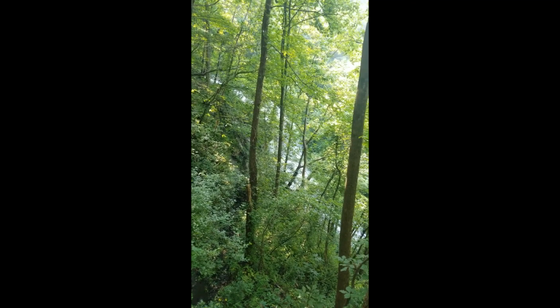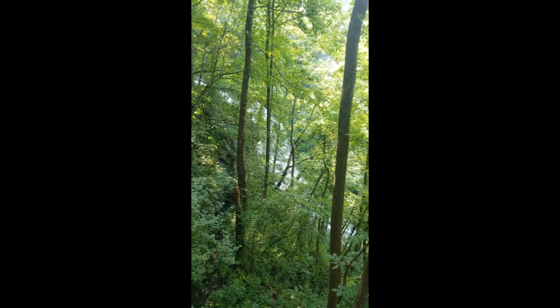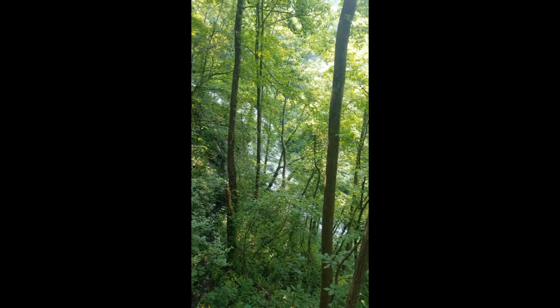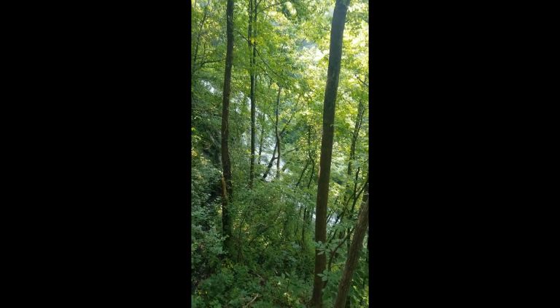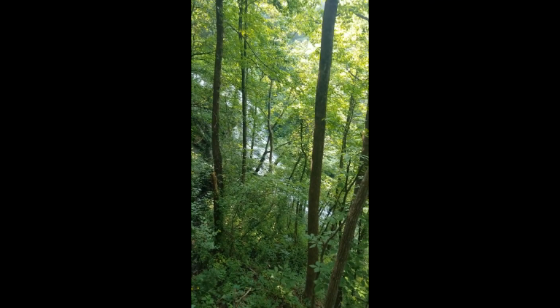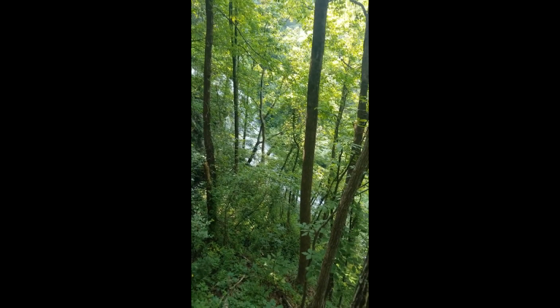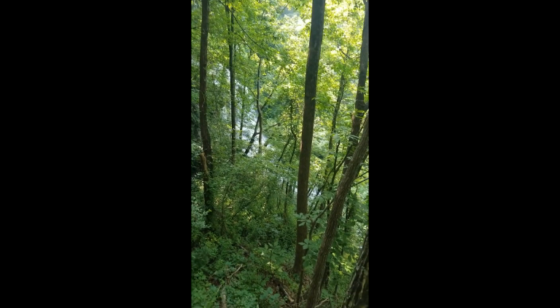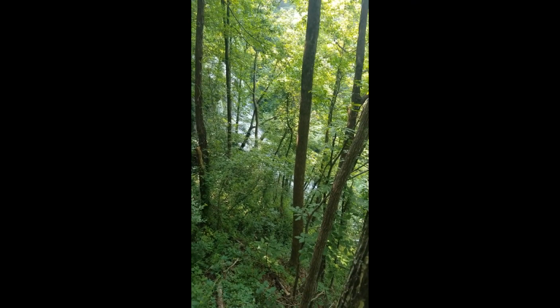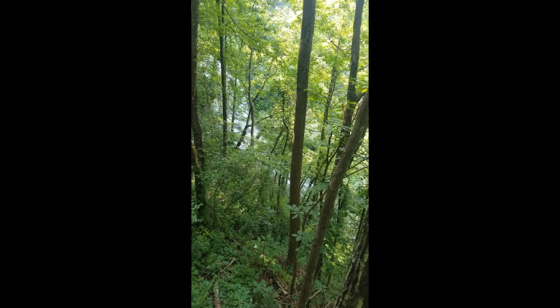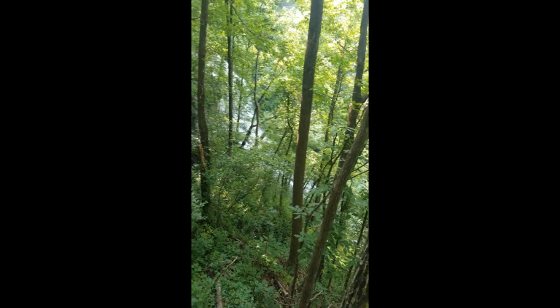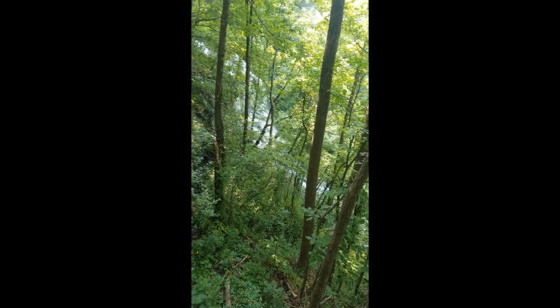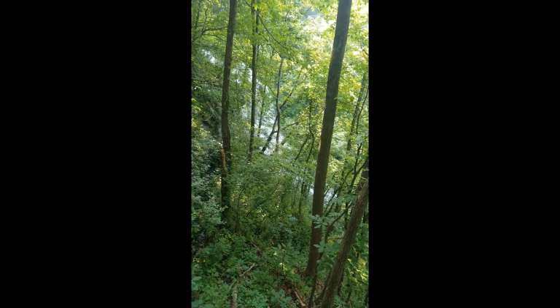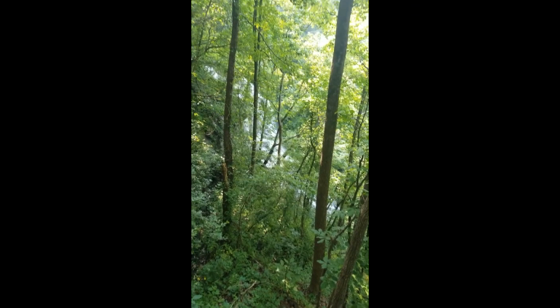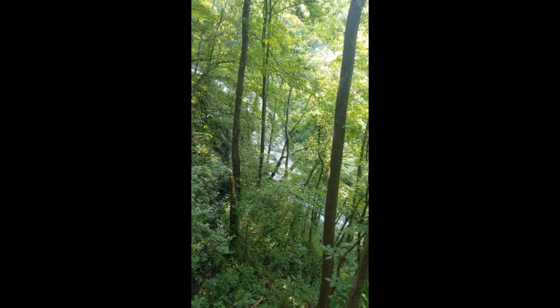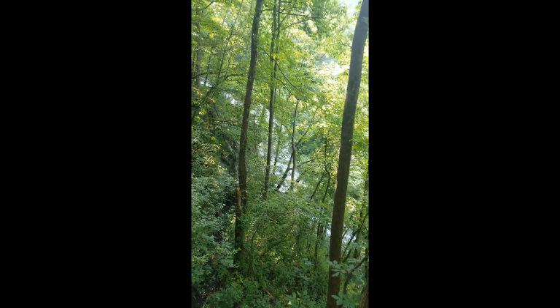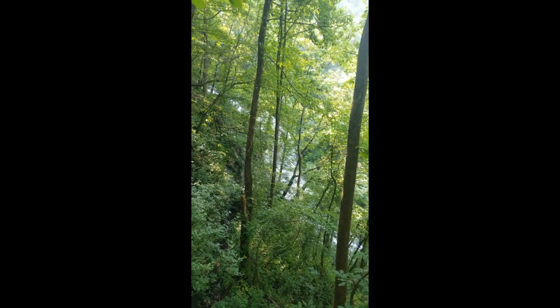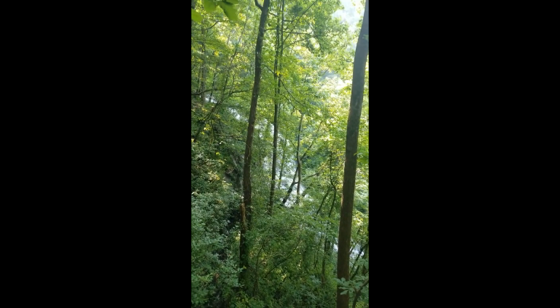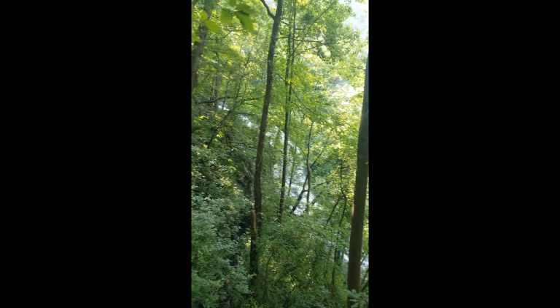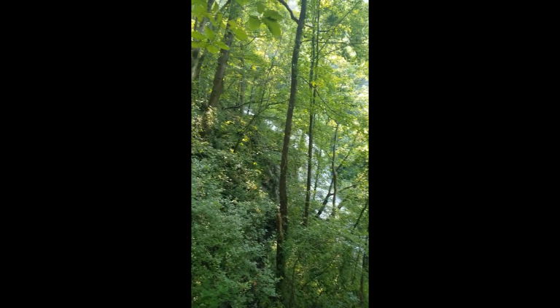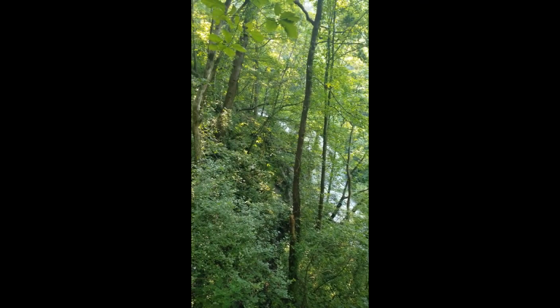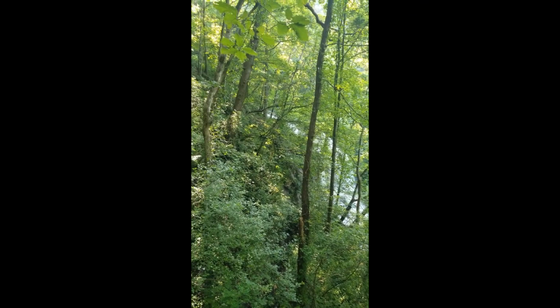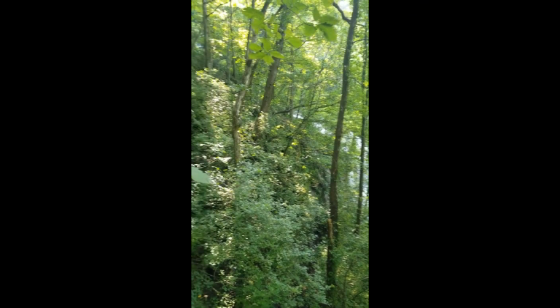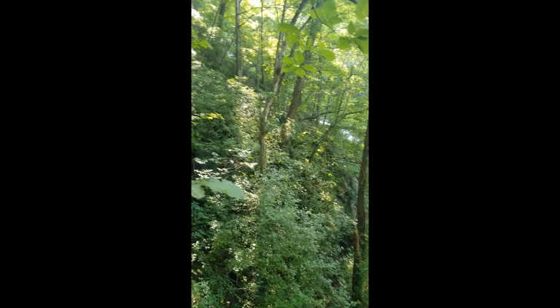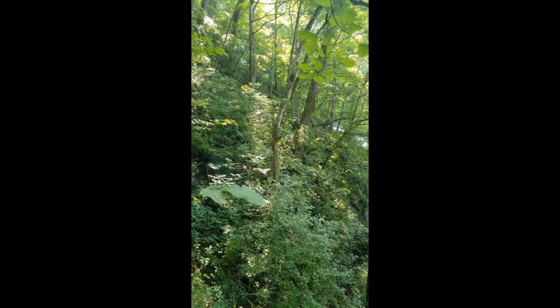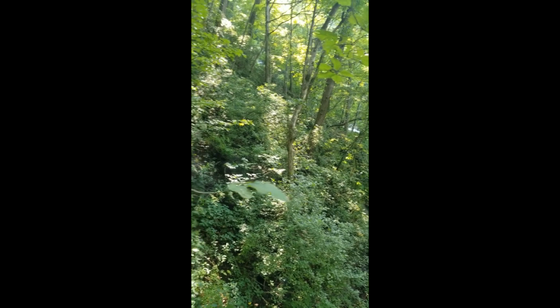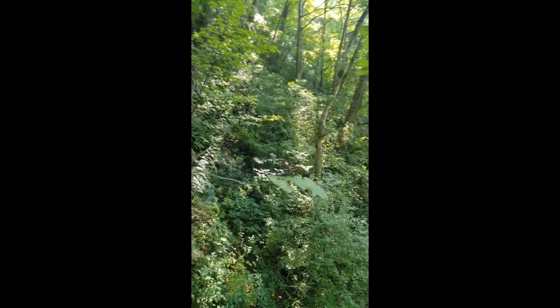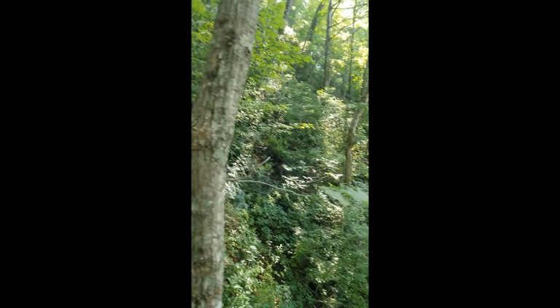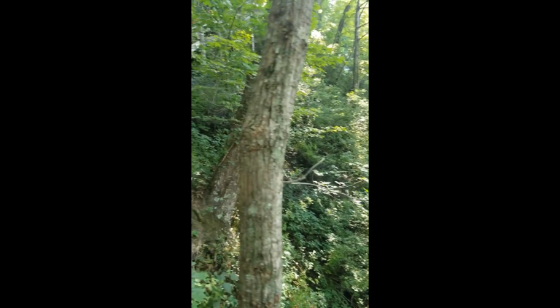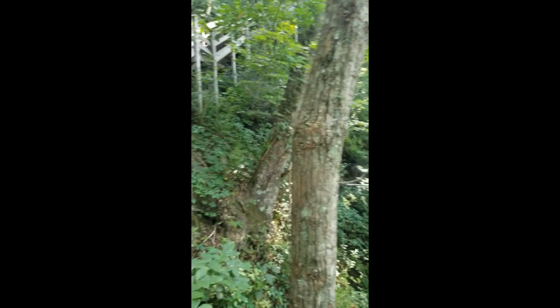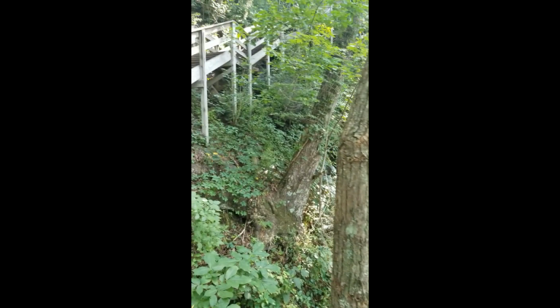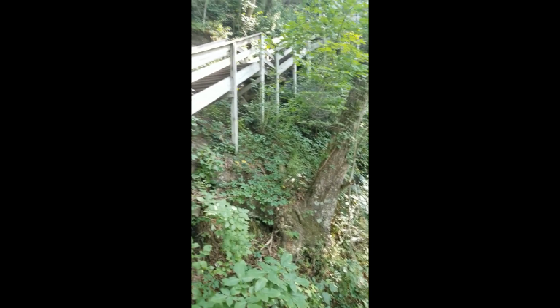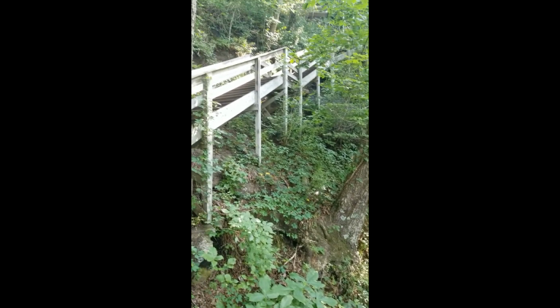It's really, really beautiful. It's really green. And the water sound.